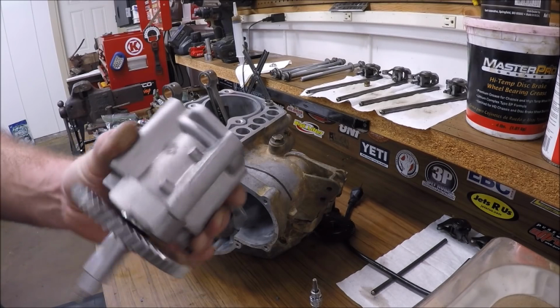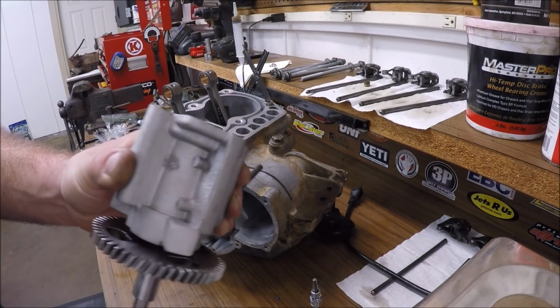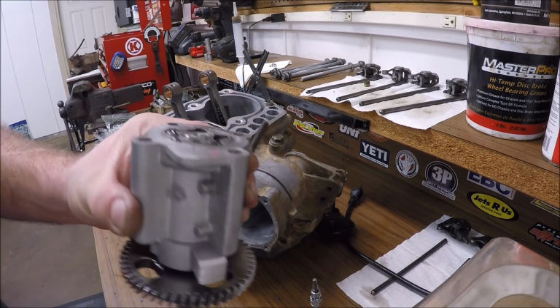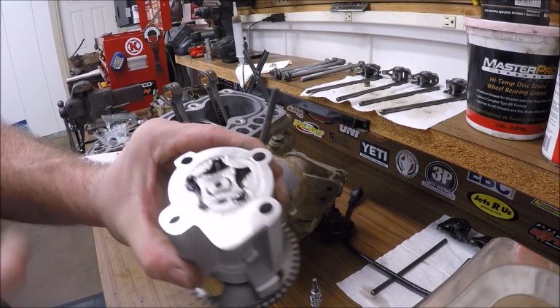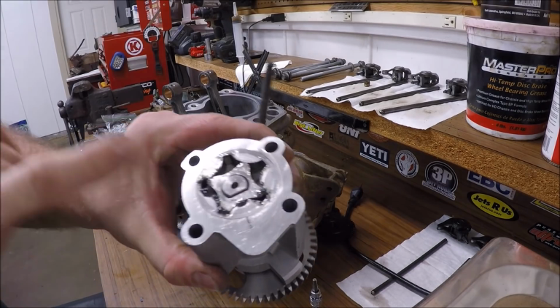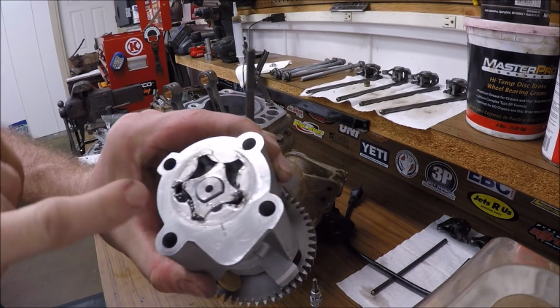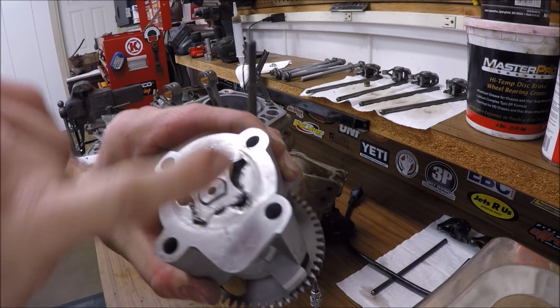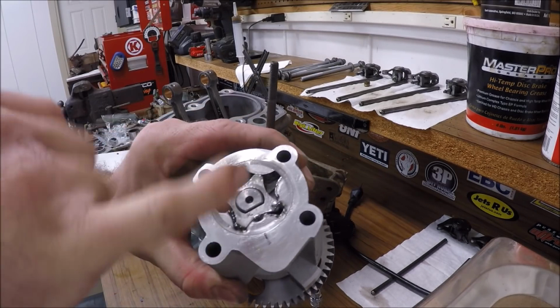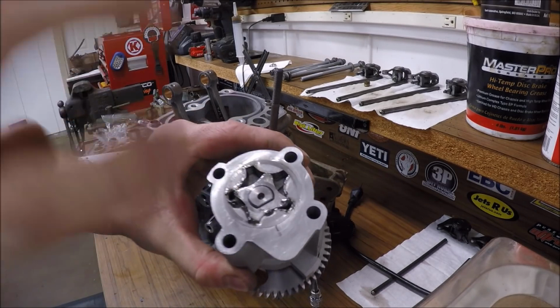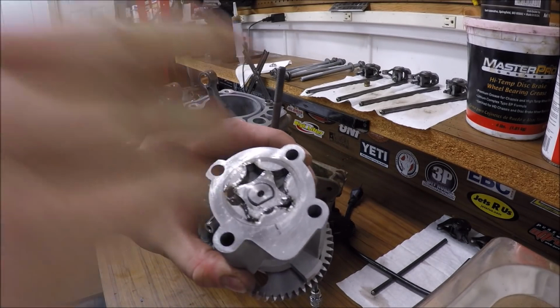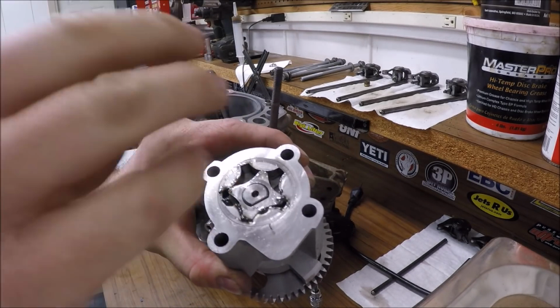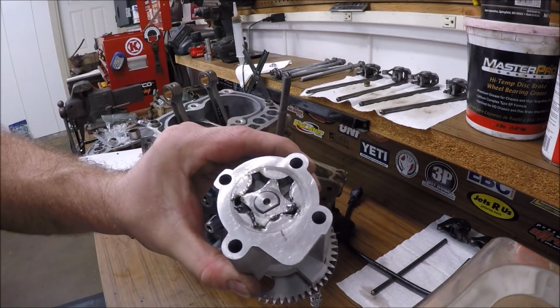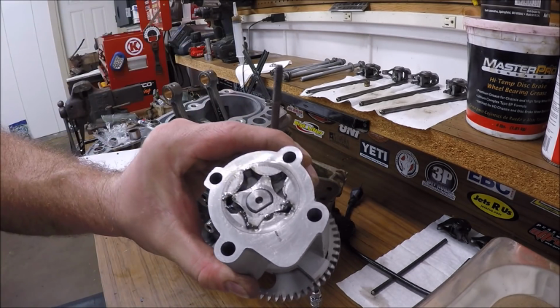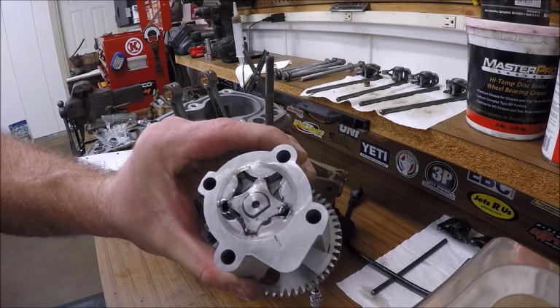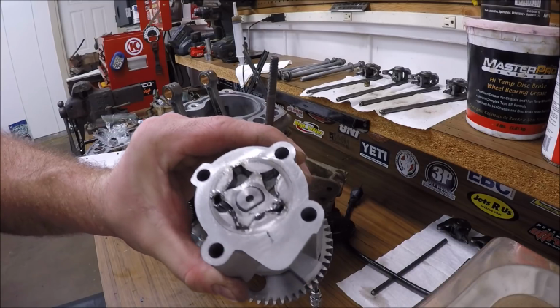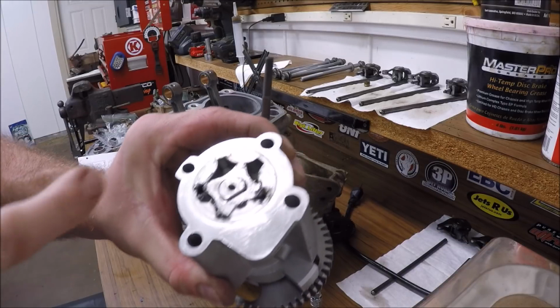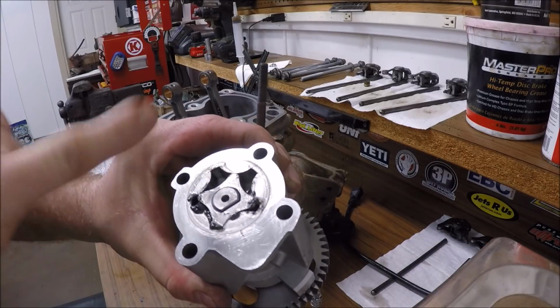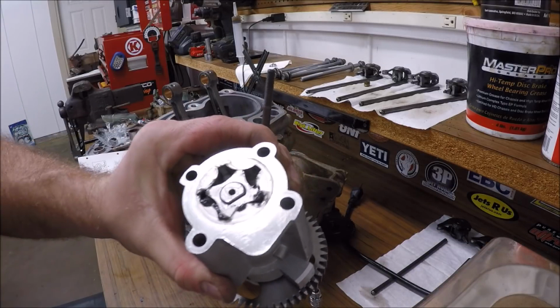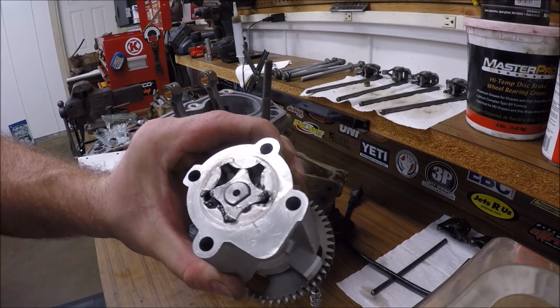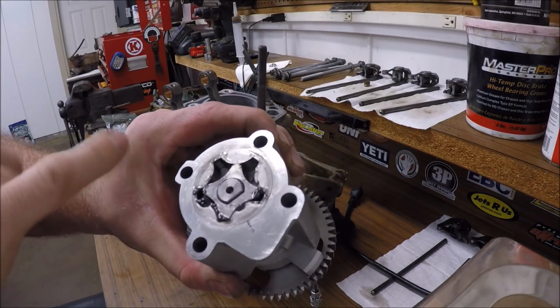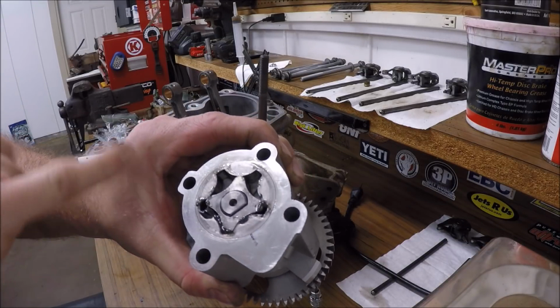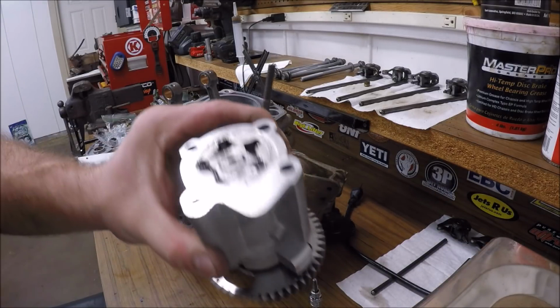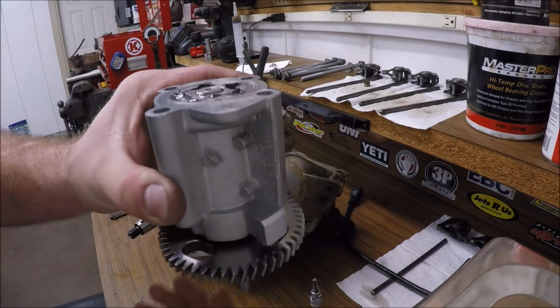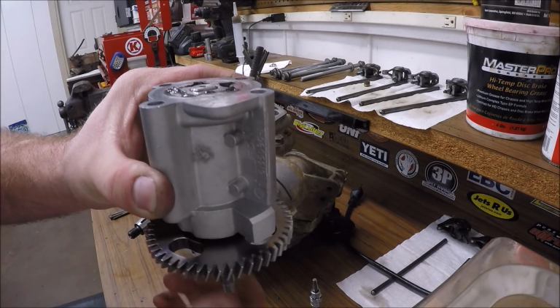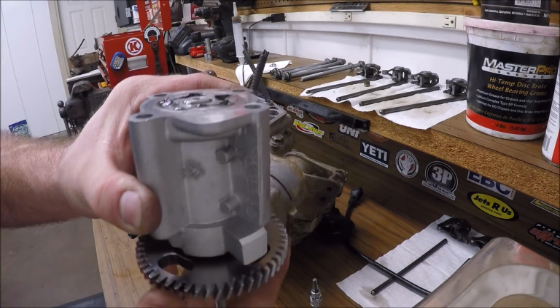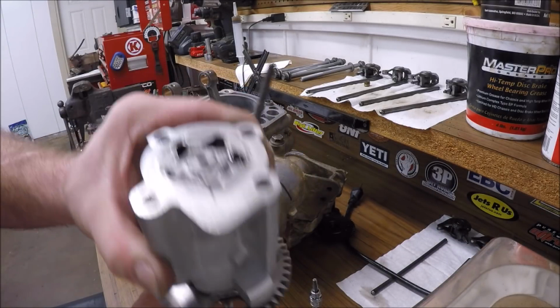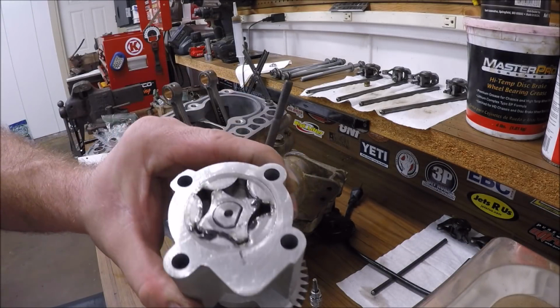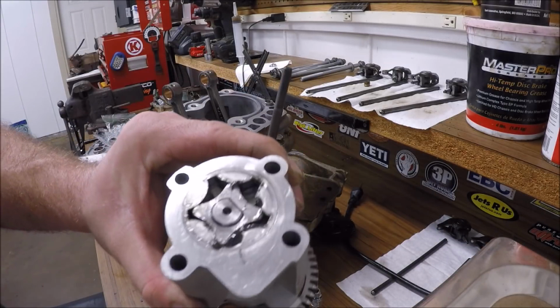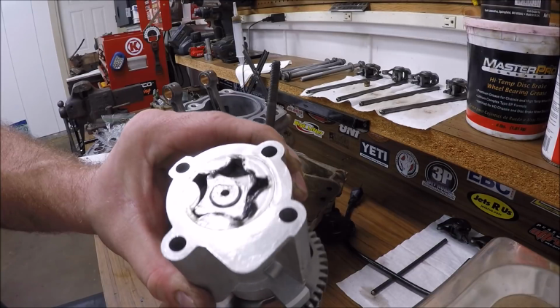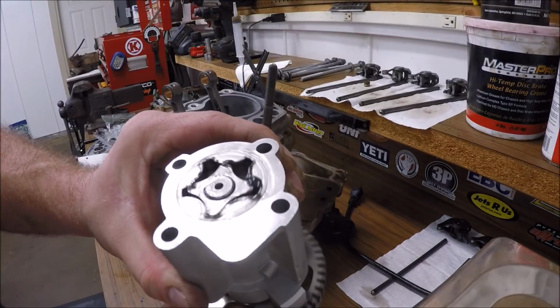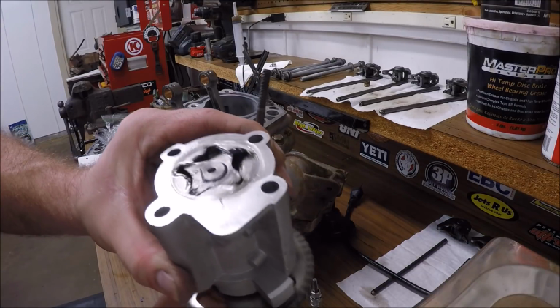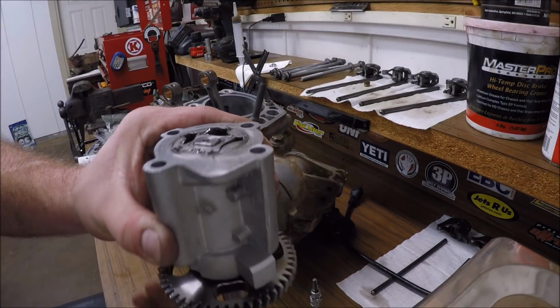For the oil pump — in the manual they show like a whole glob of assembly lube on there. I just put a little bit of oil in there to help prime it, and a little bit of assembly lube just to help hold the rotors there.